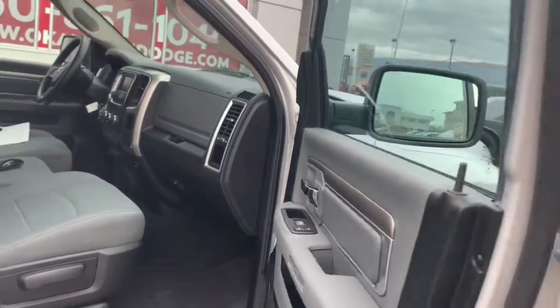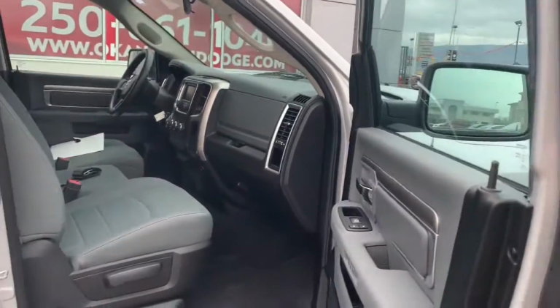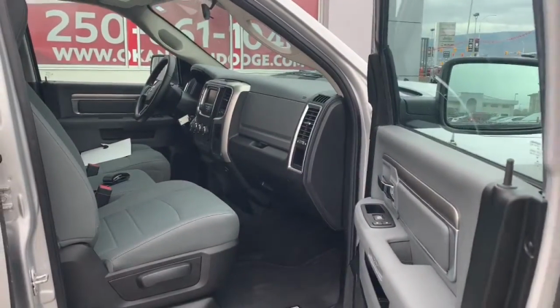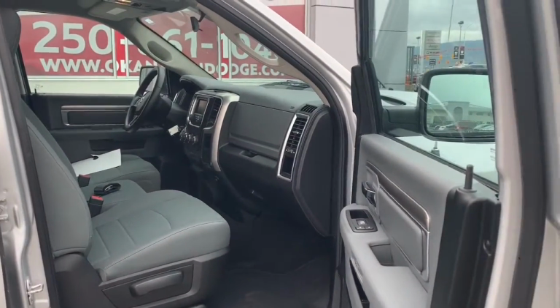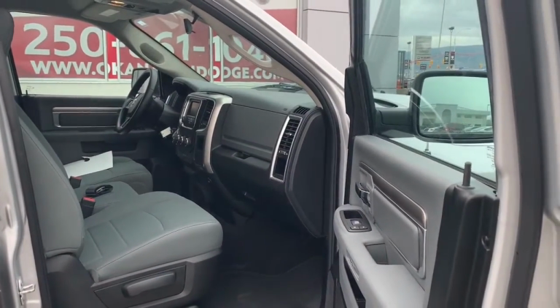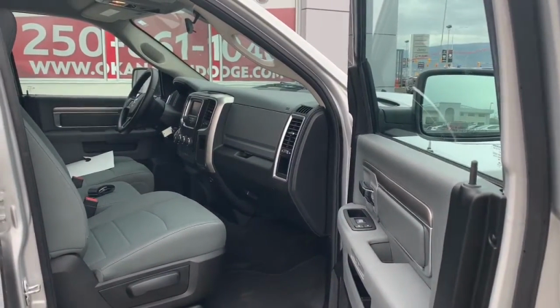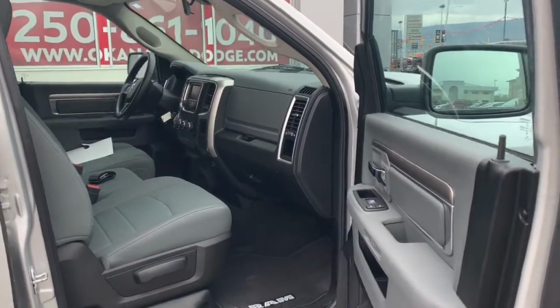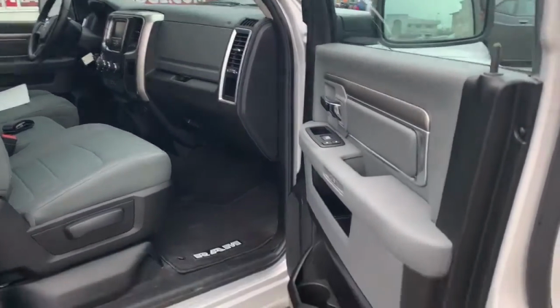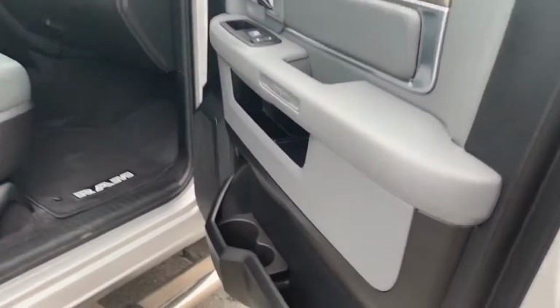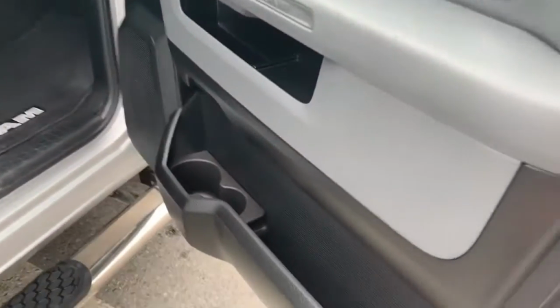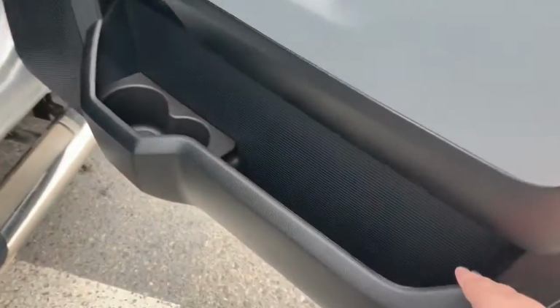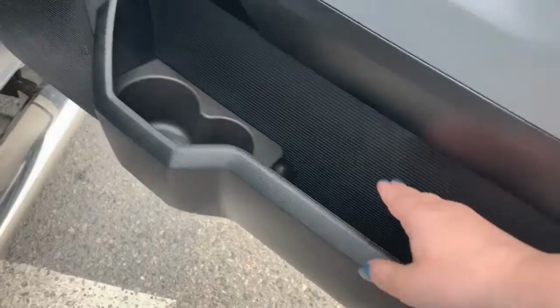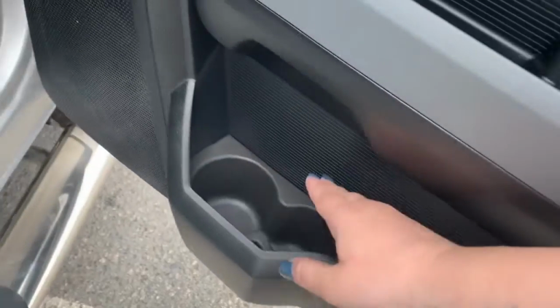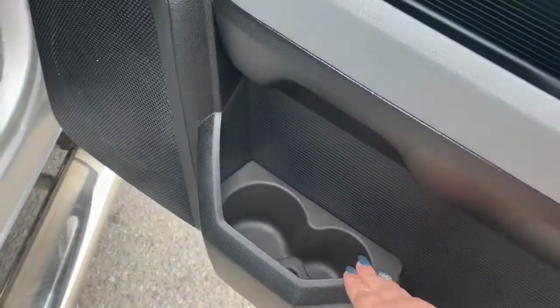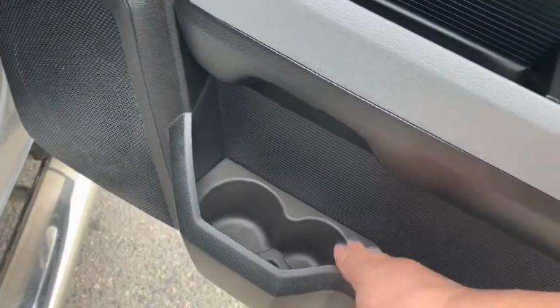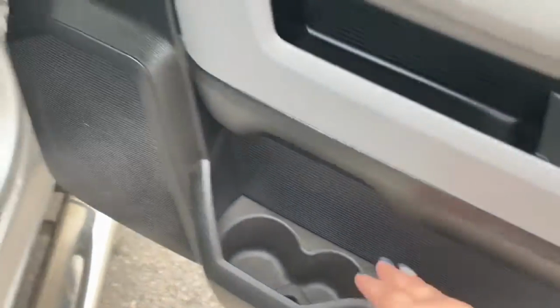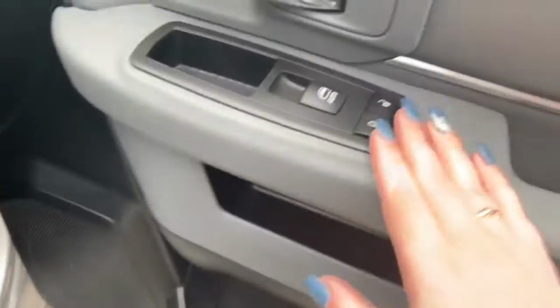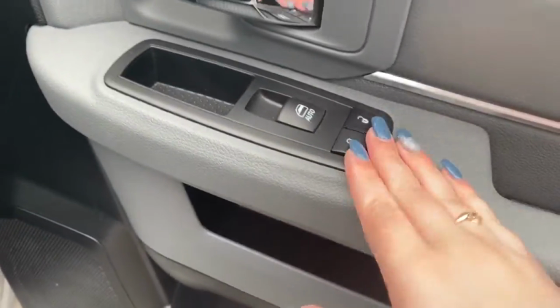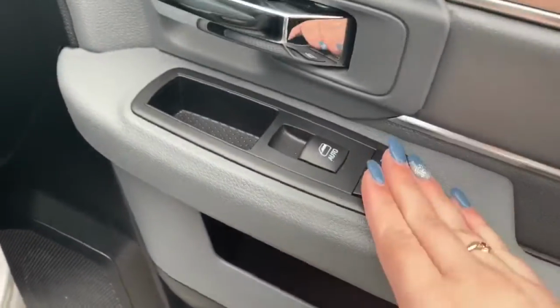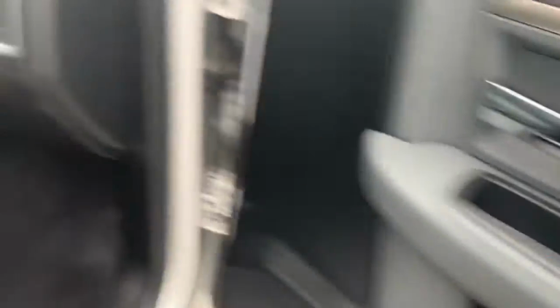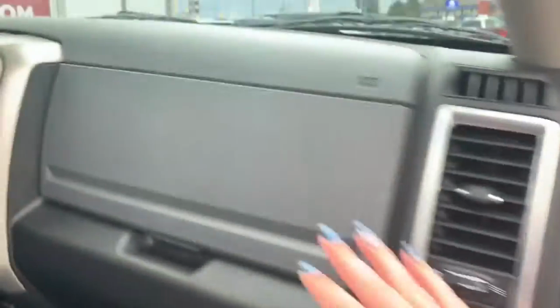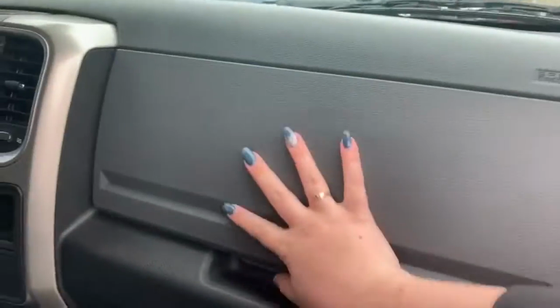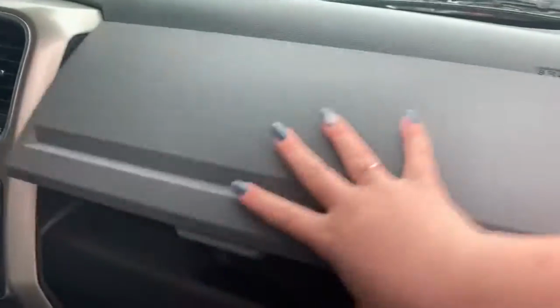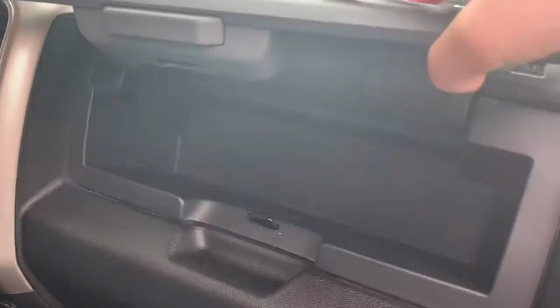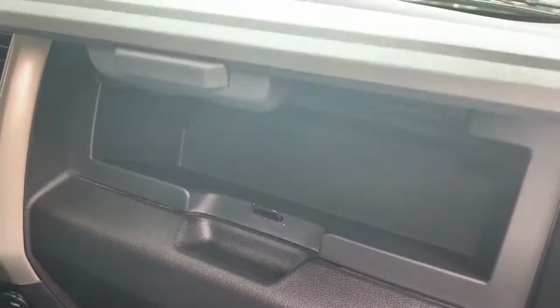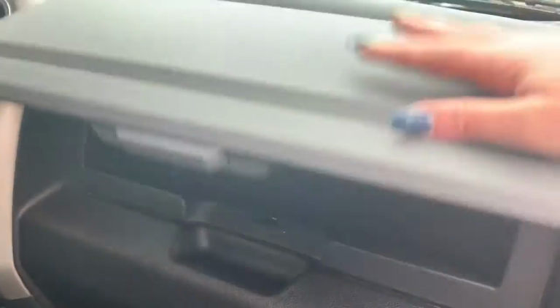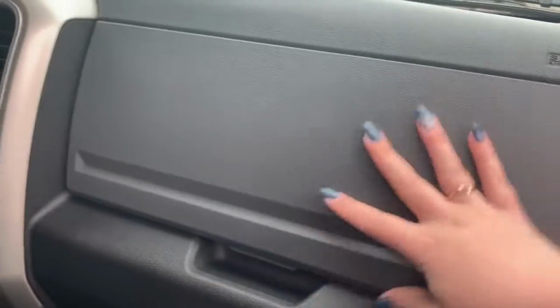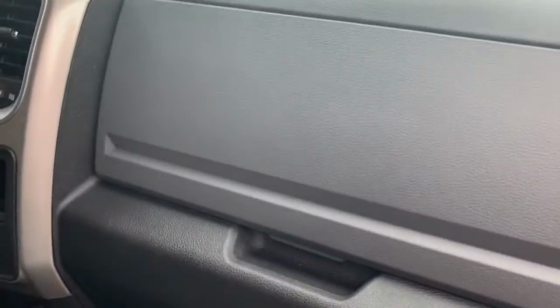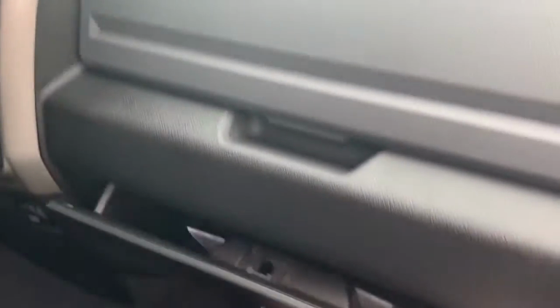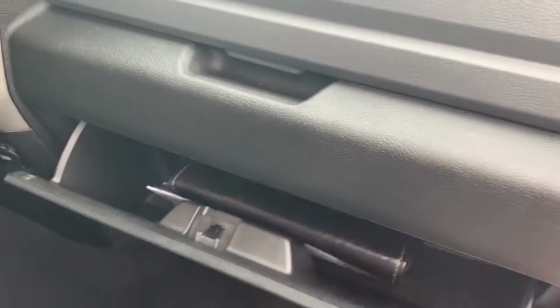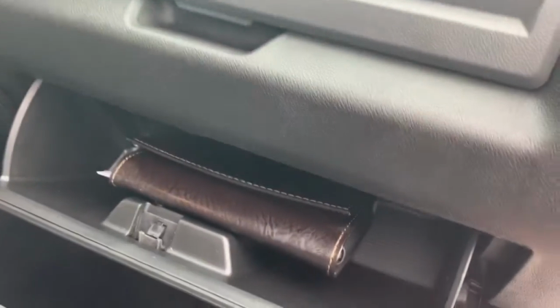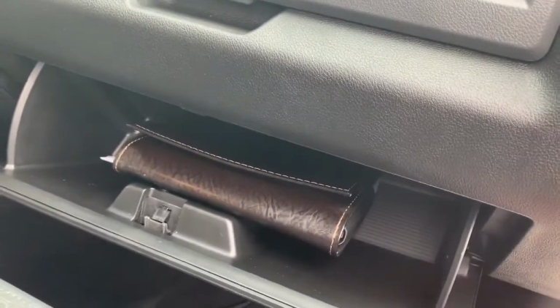On the passenger side you have a manually adjusted seat, a storage compartment along the bottom with cup holders, a power box, power windows, and an extra storage compartment up top along with your glove box.